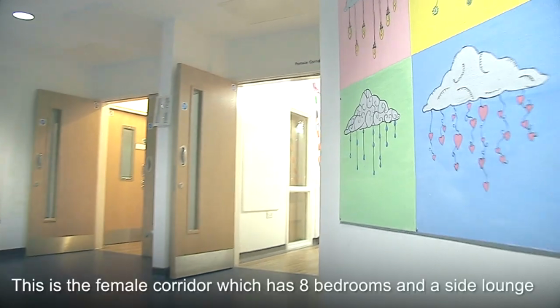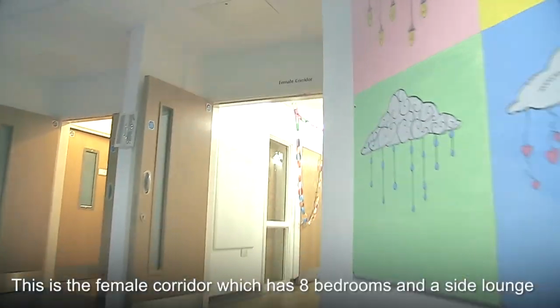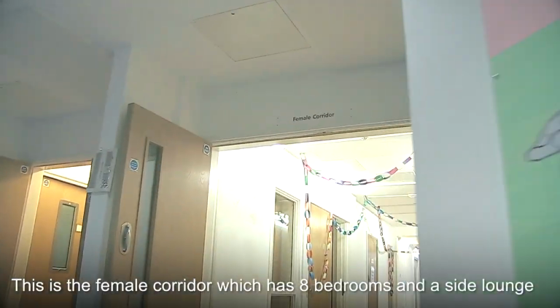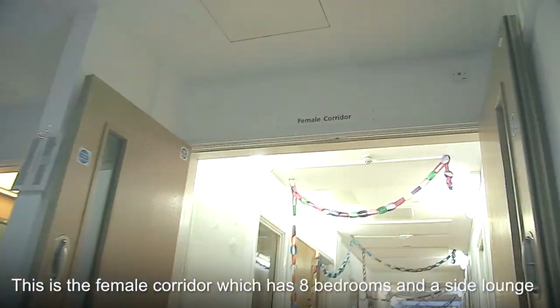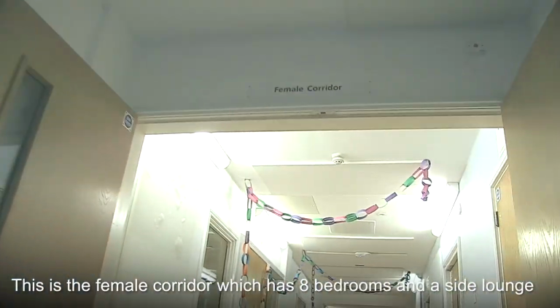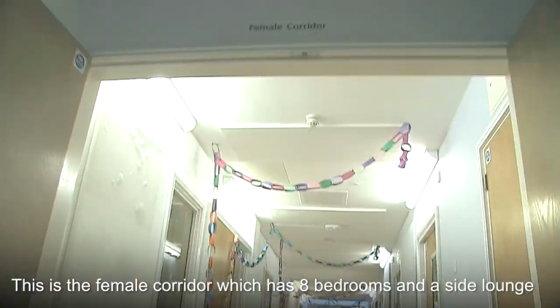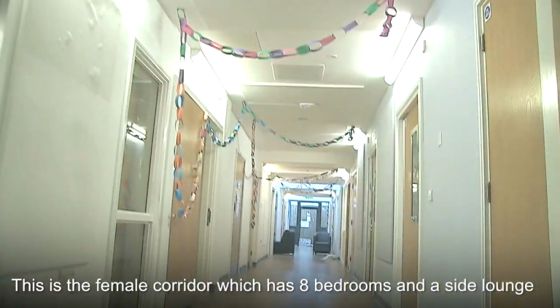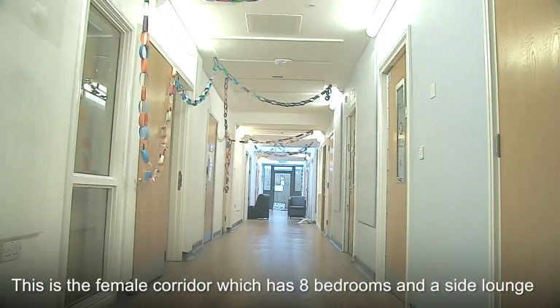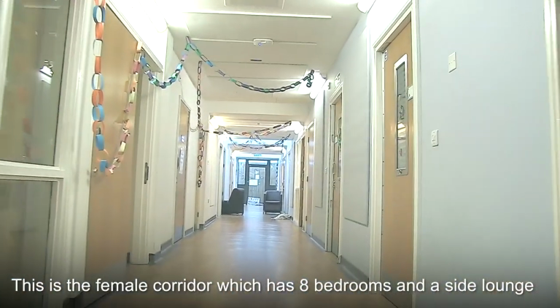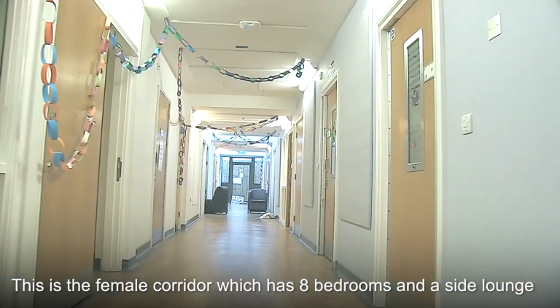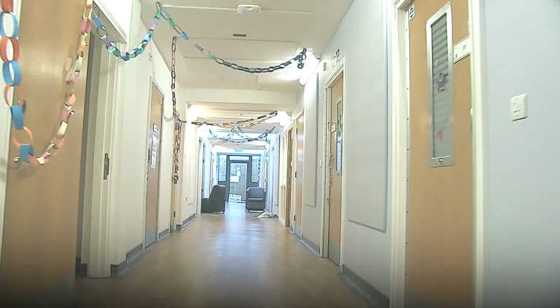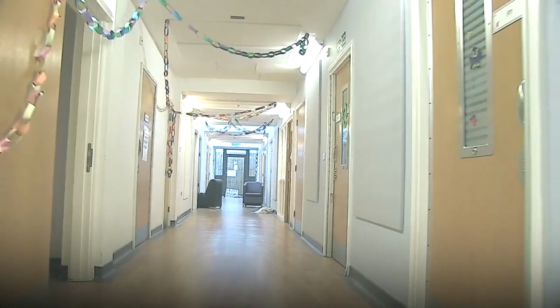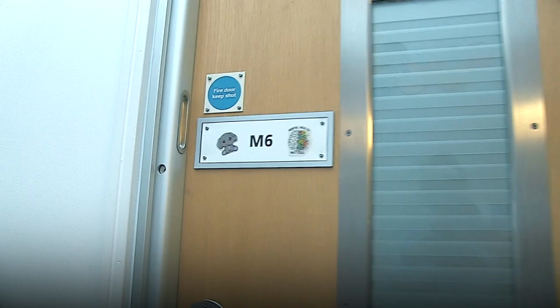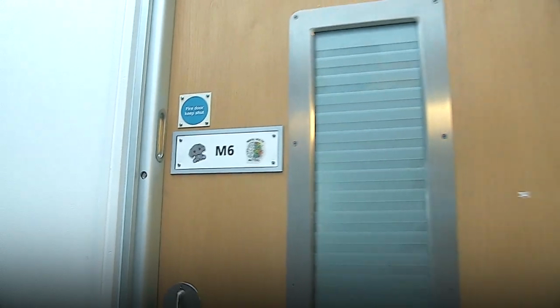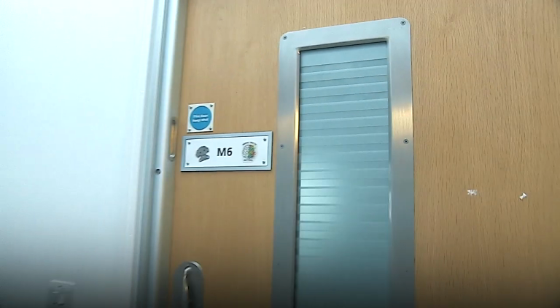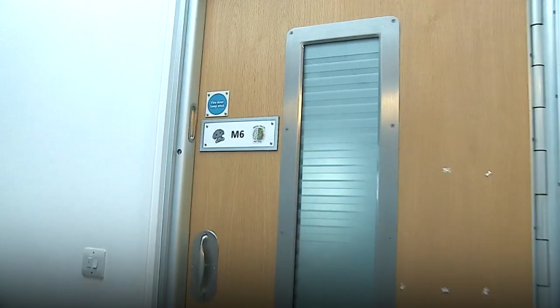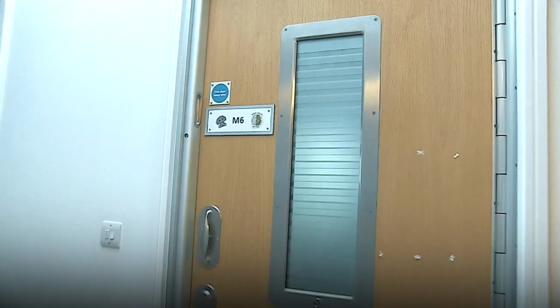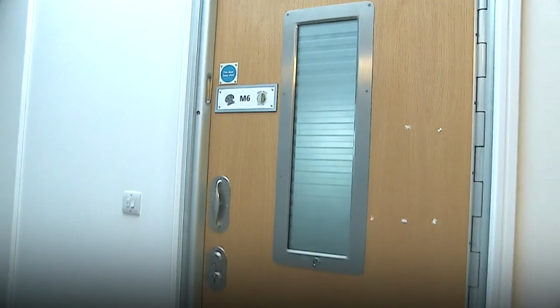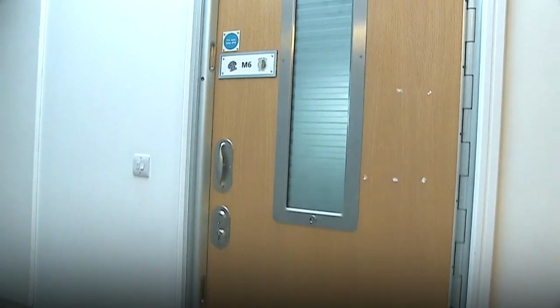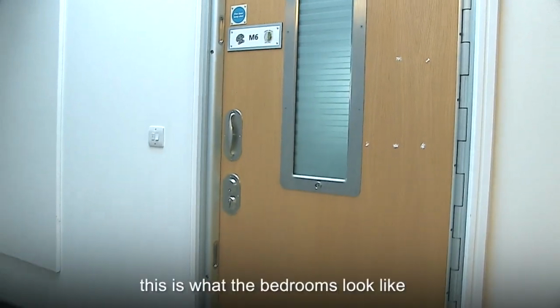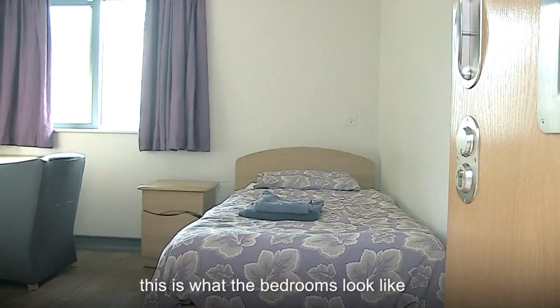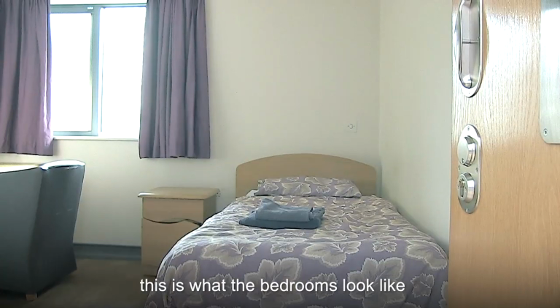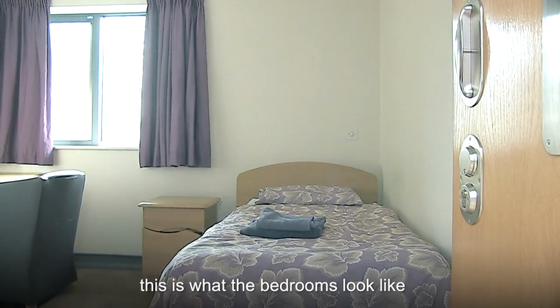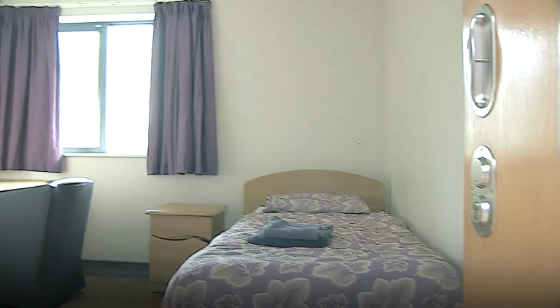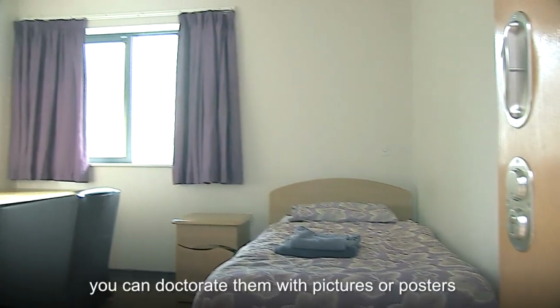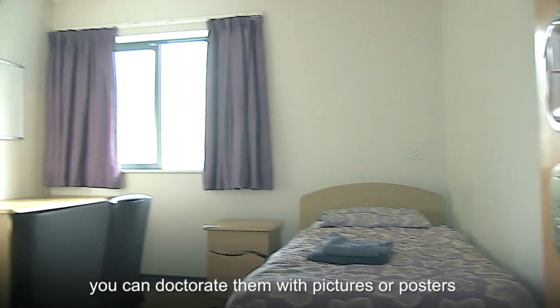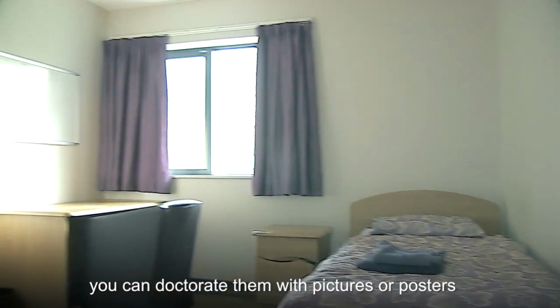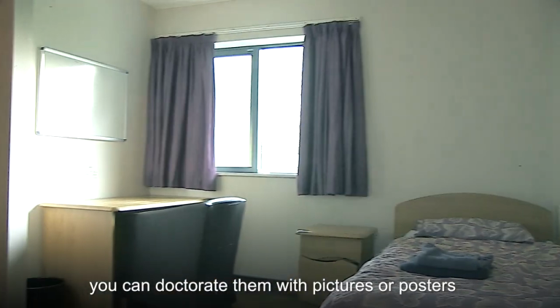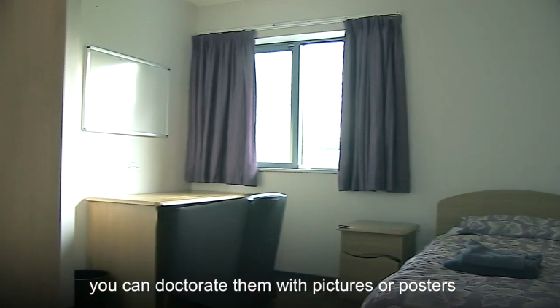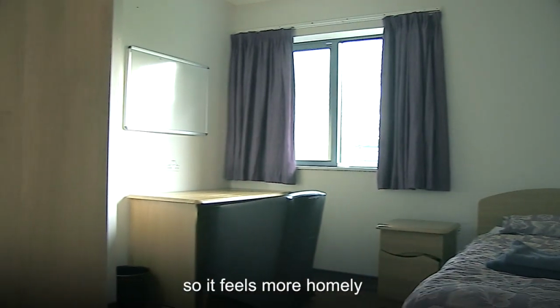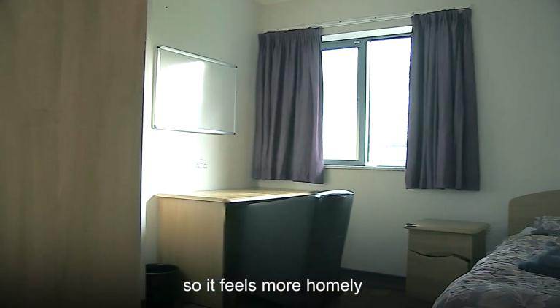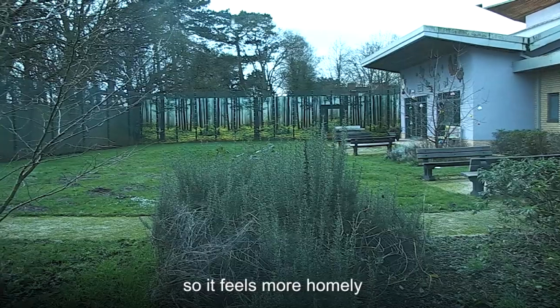This is the female corridor which has eight bedrooms and a side lounge. This is what the bedrooms look like. You can decorate them with pictures or posters so it feels more homely.